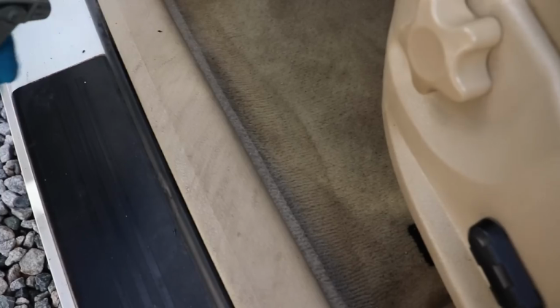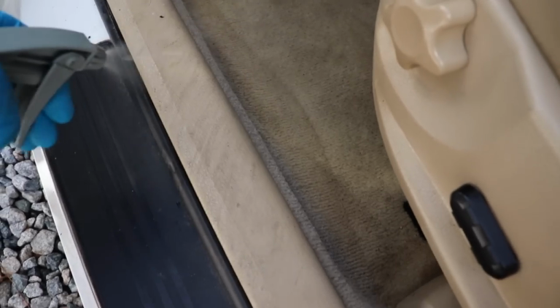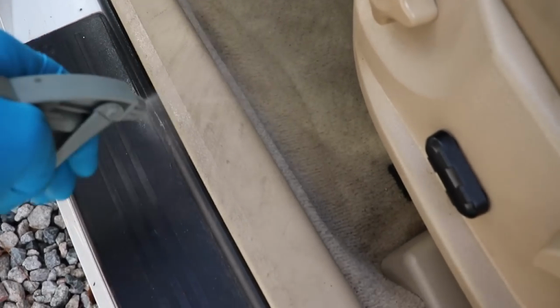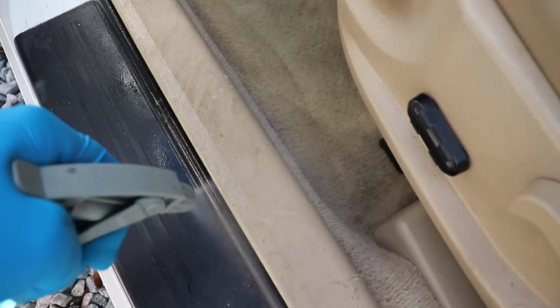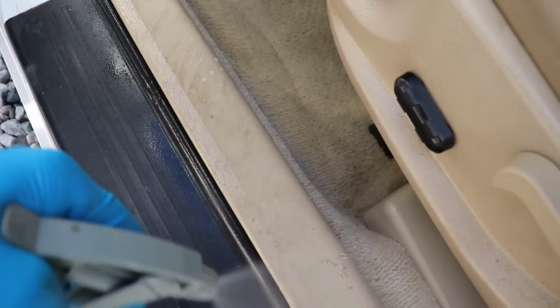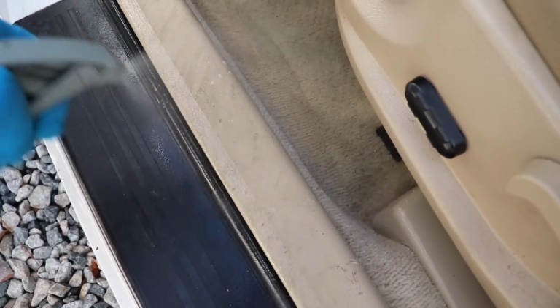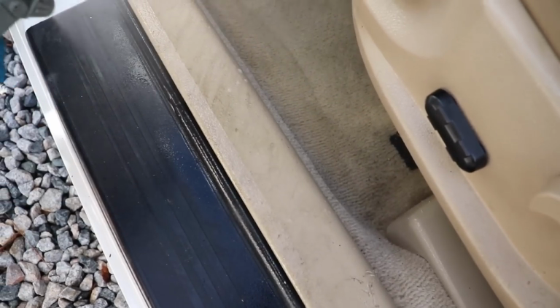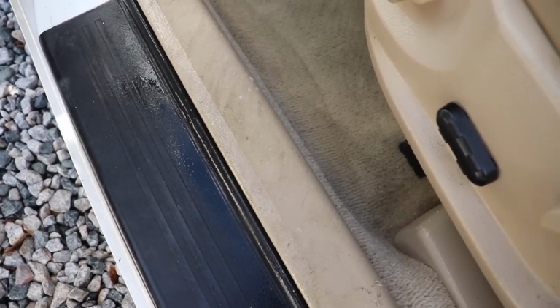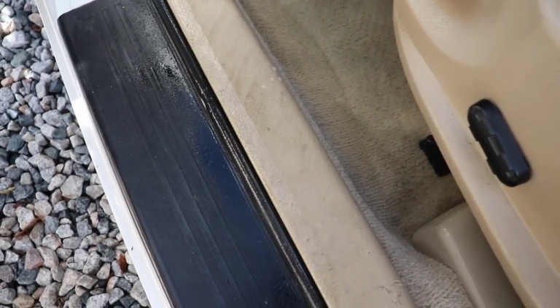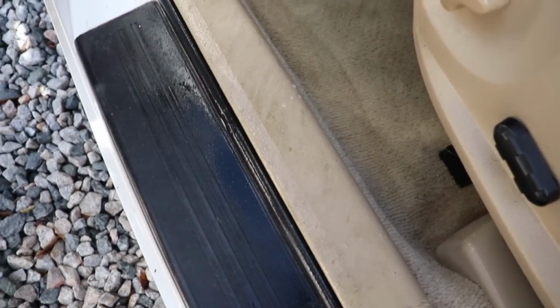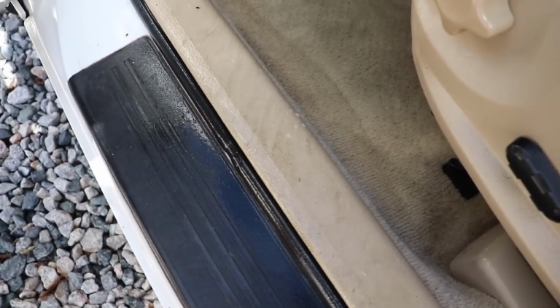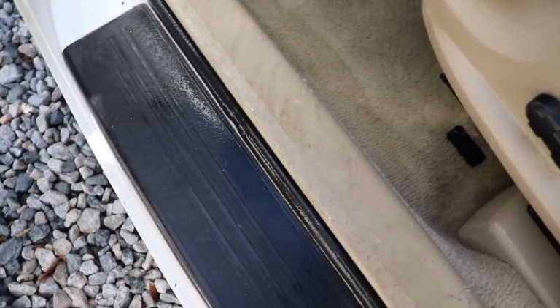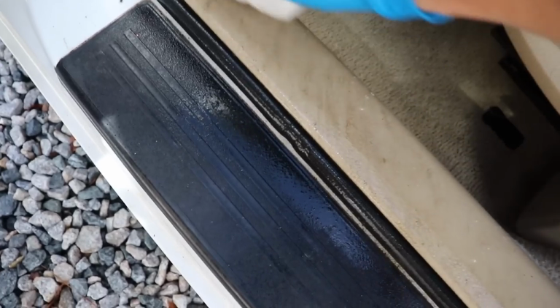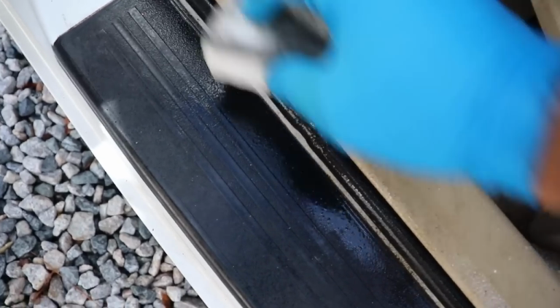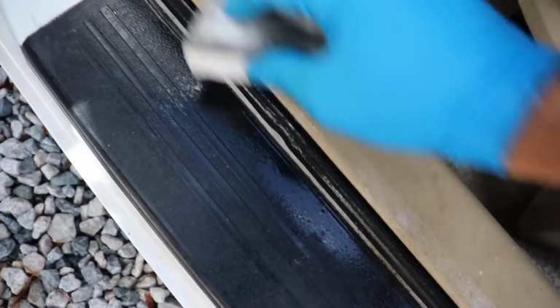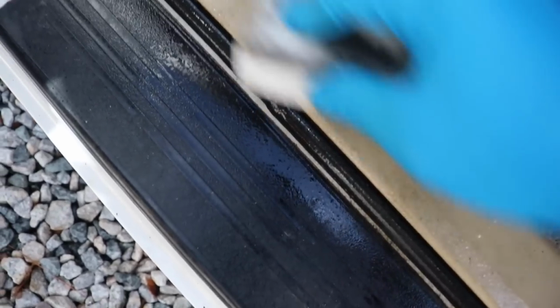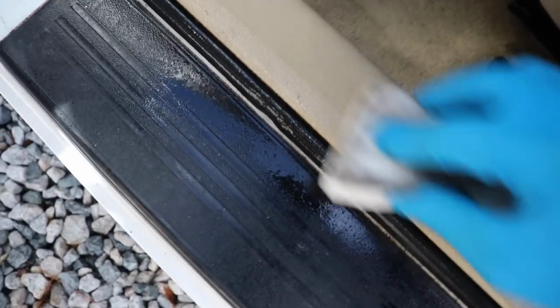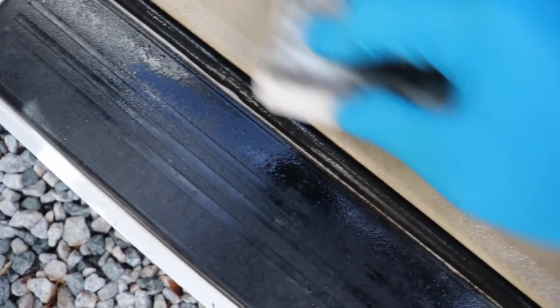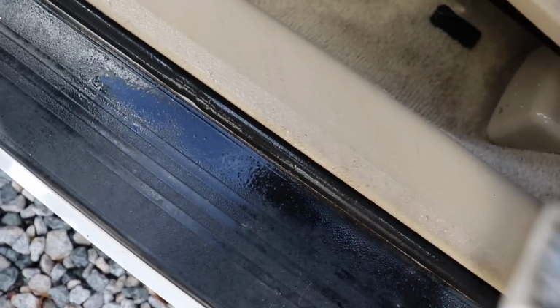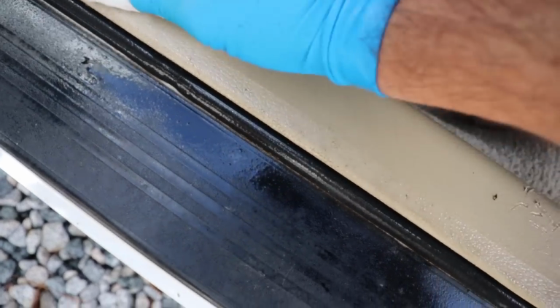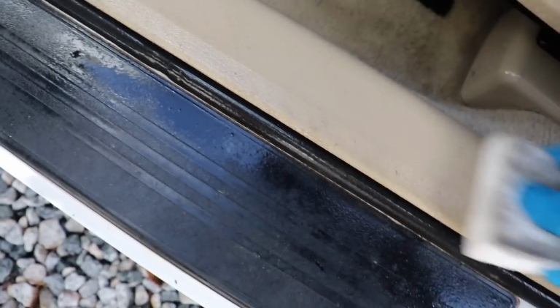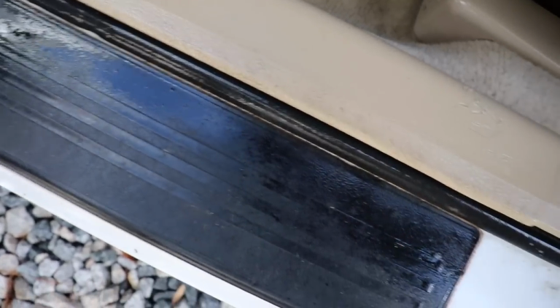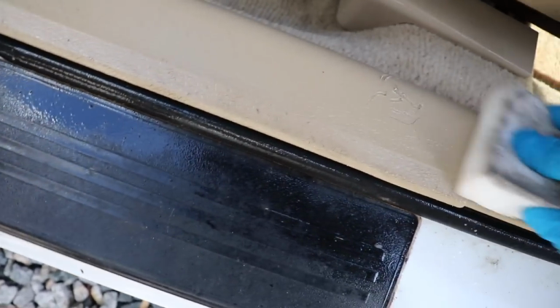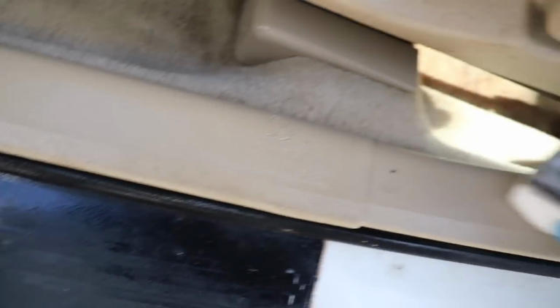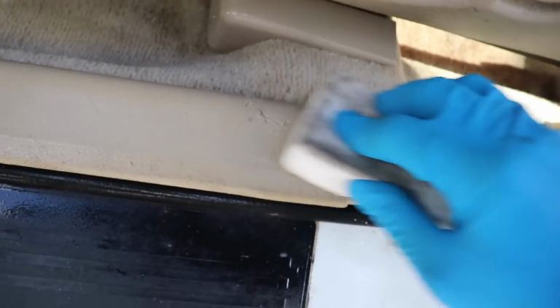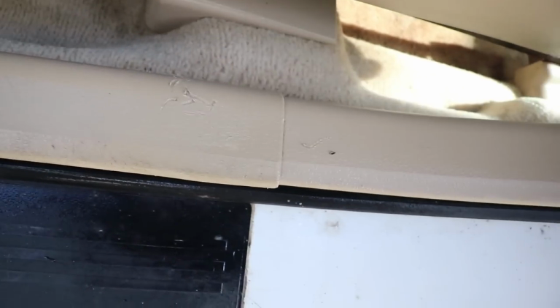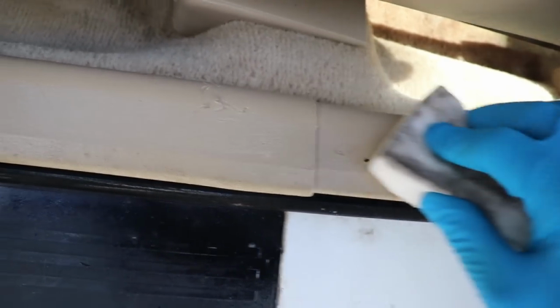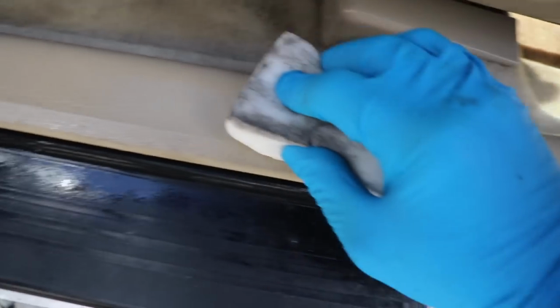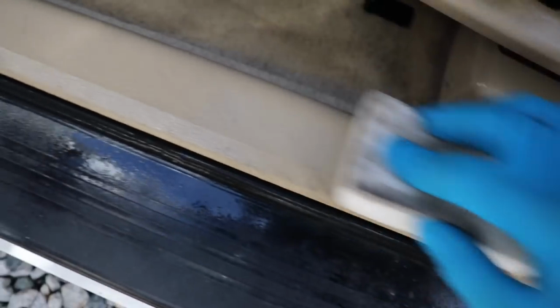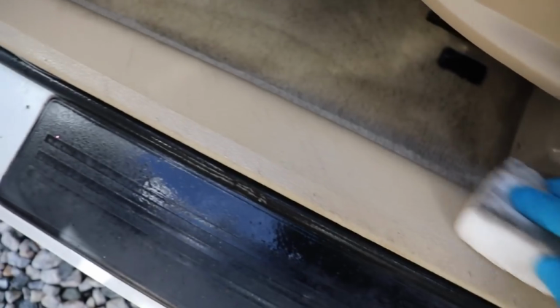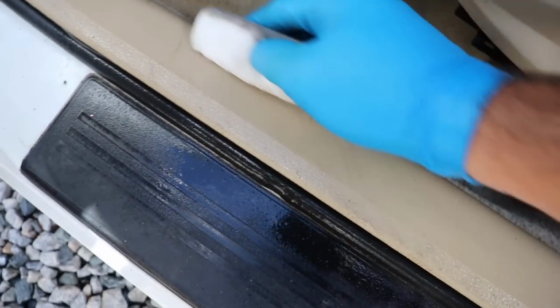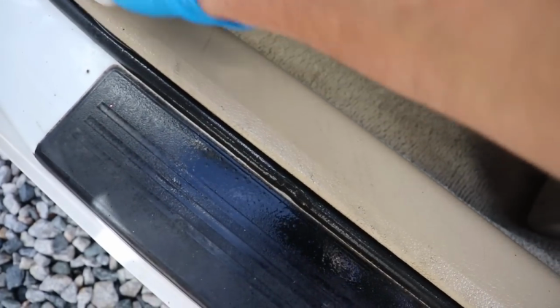These kick plate areas get a lot of use, but our APC and the magic eraser clean up that area with no problems.